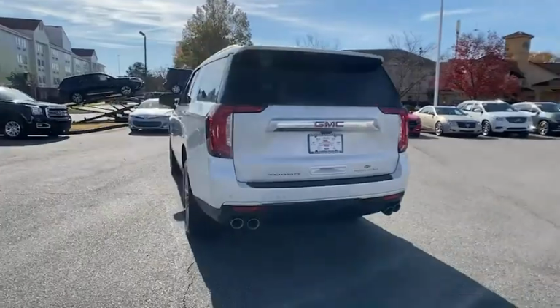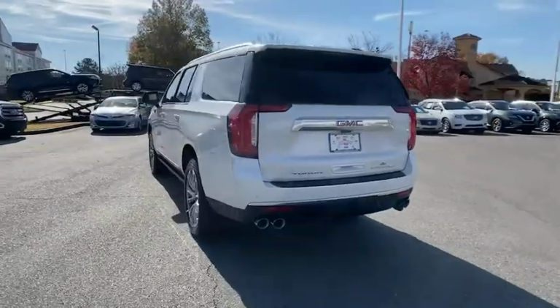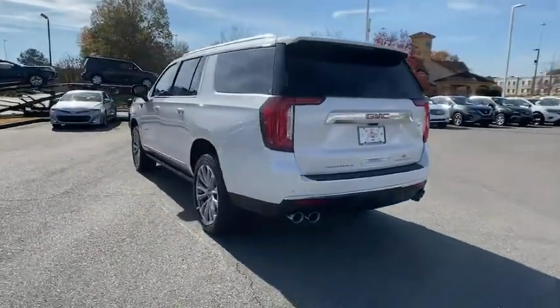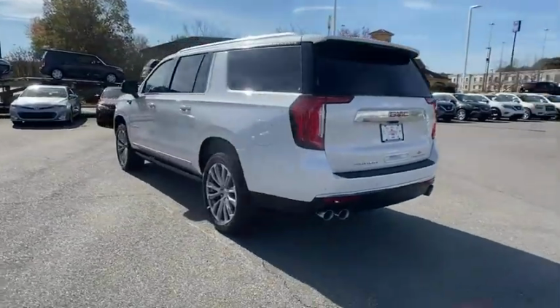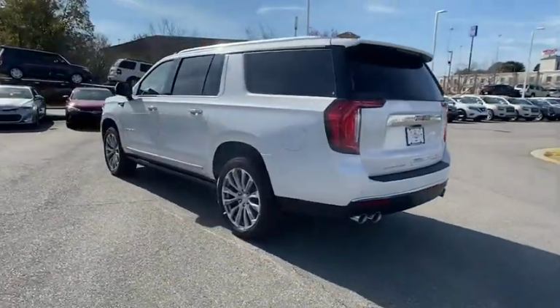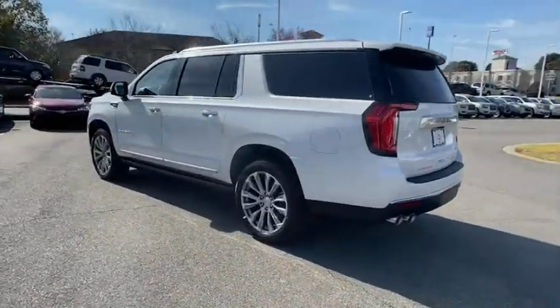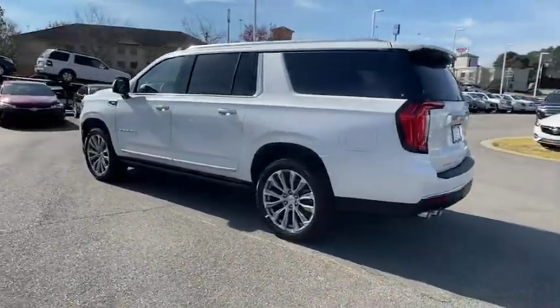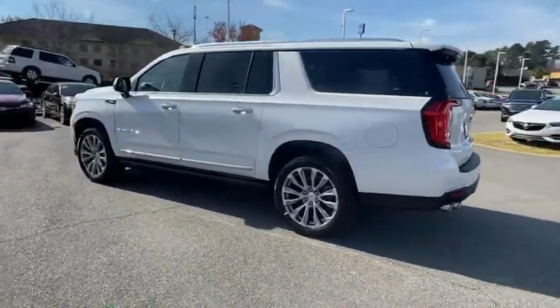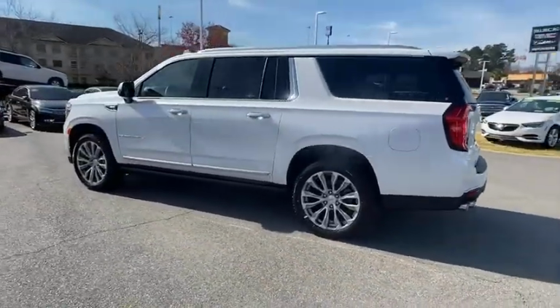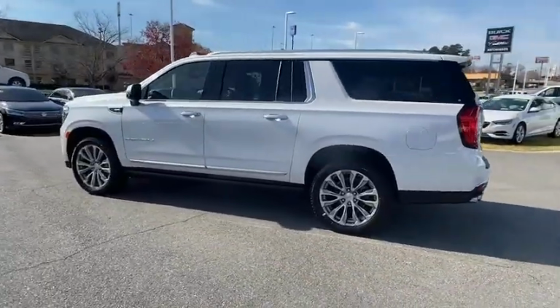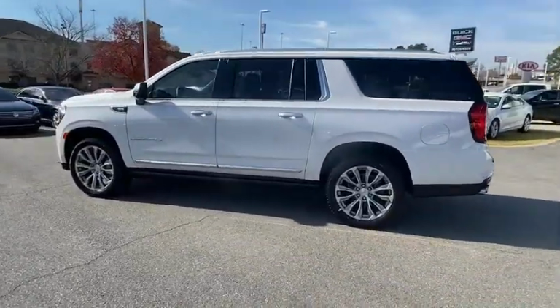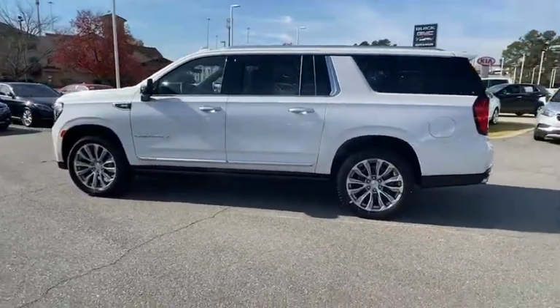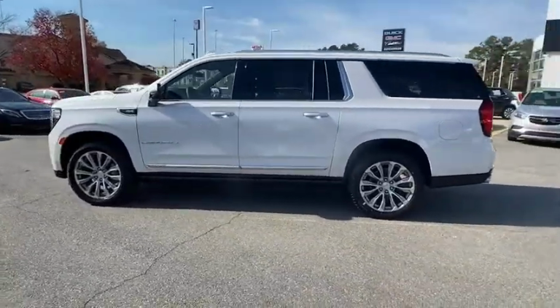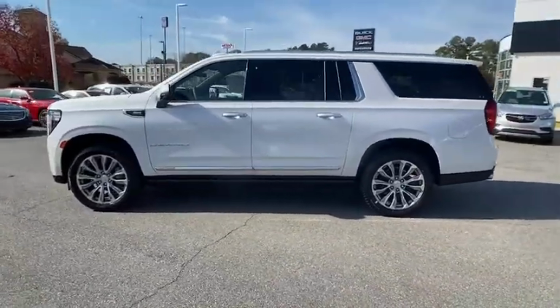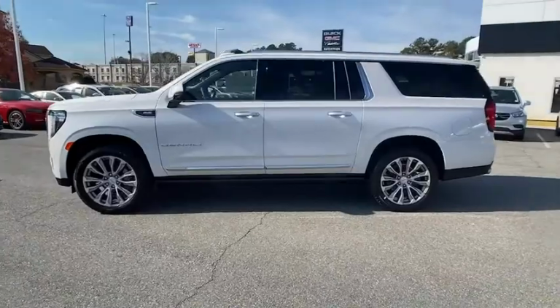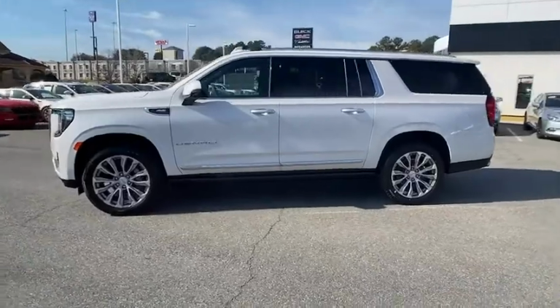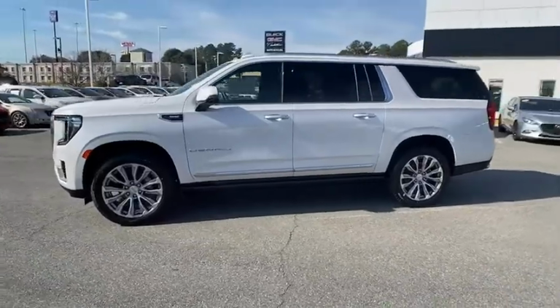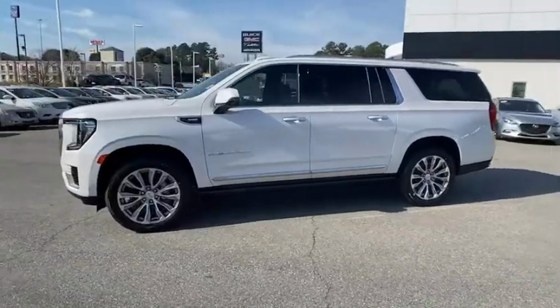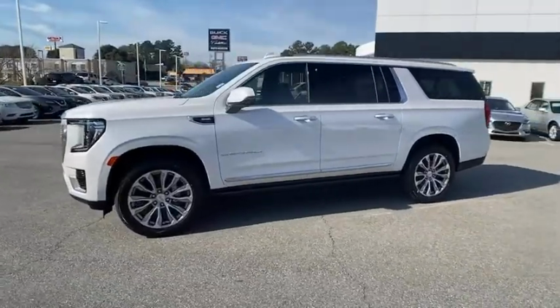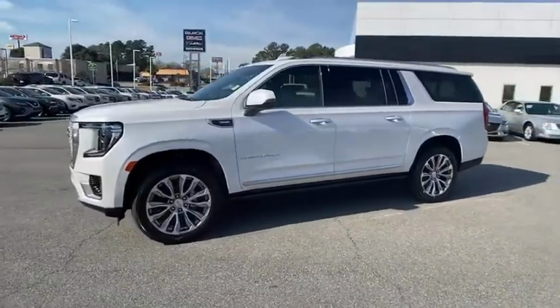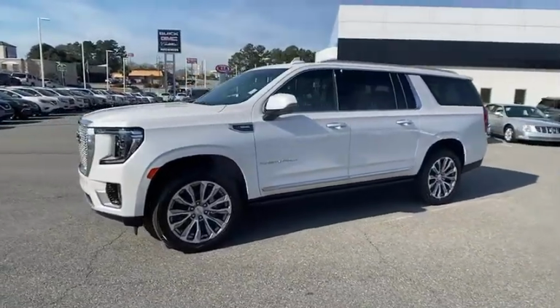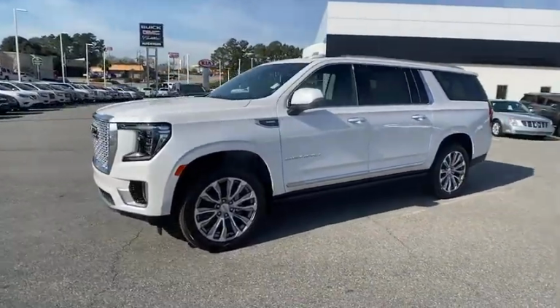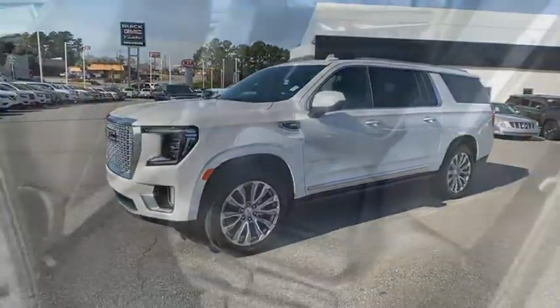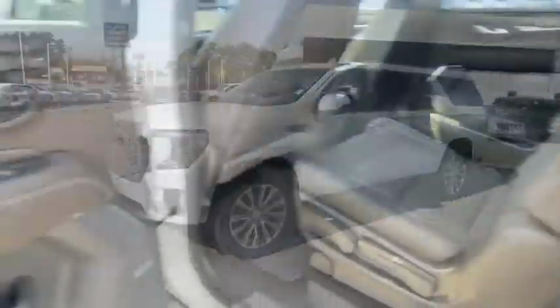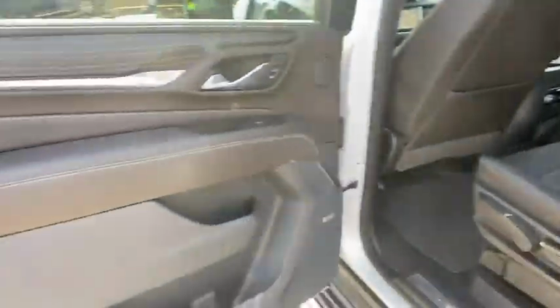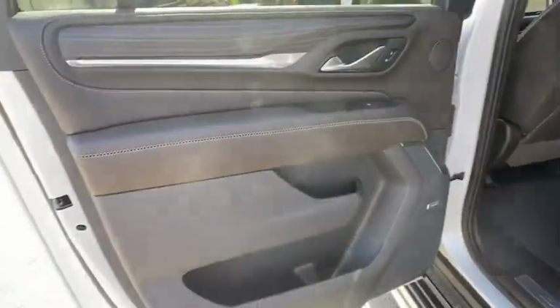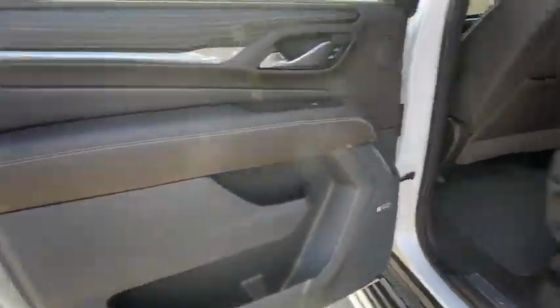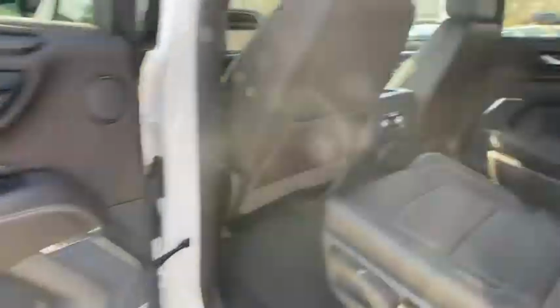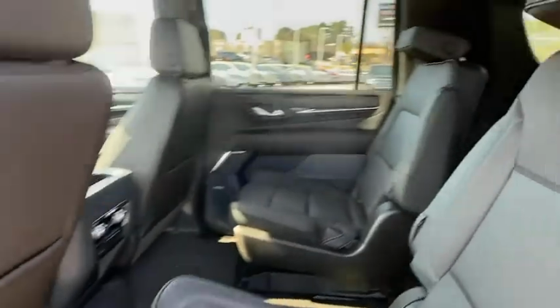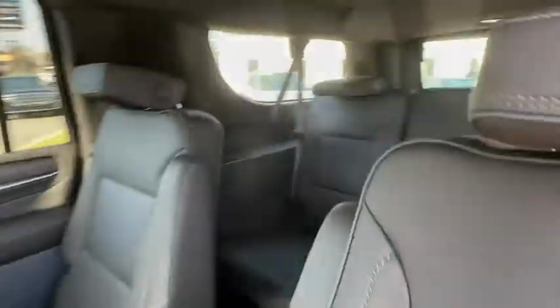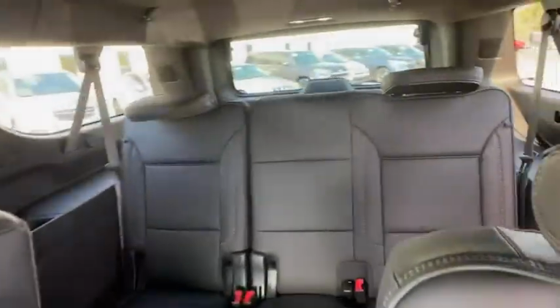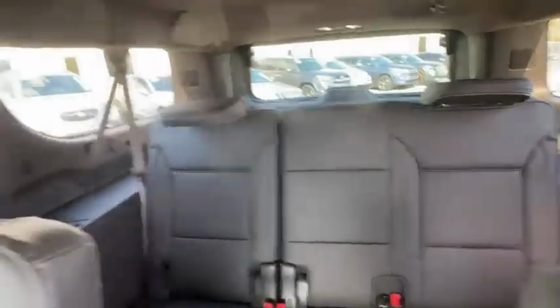Power passenger seat, traction control, power liftgate, navigation system, dual airbags, power steering, four-wheel disc brakes, advanced technology package, auto-dimming rearview mirror.